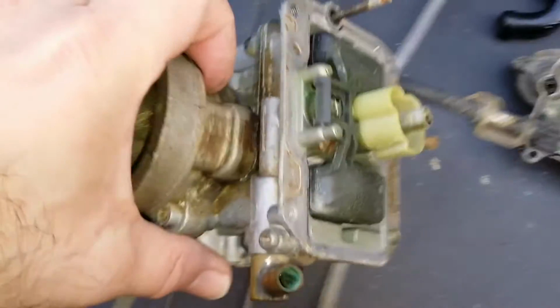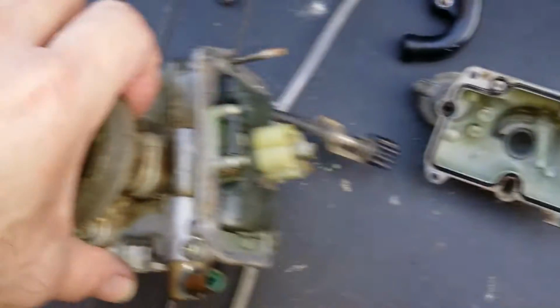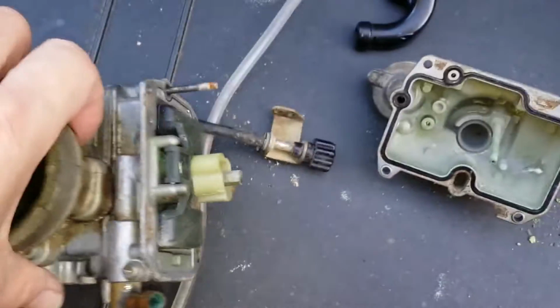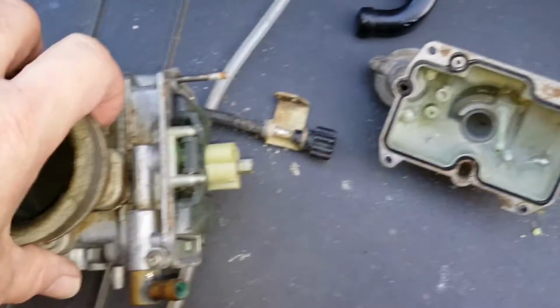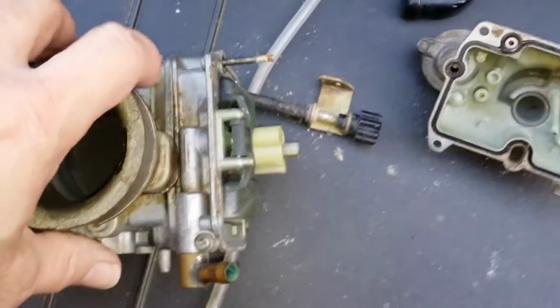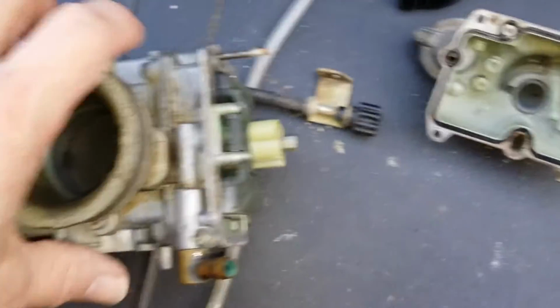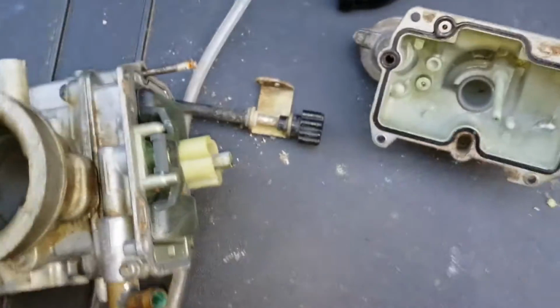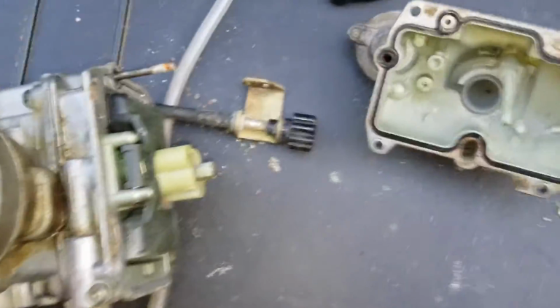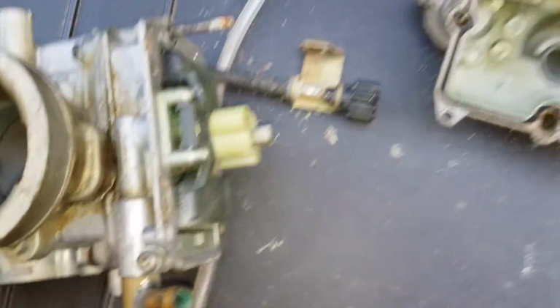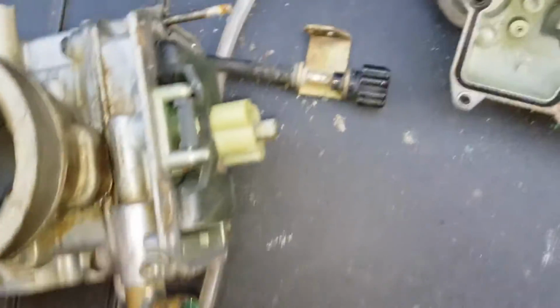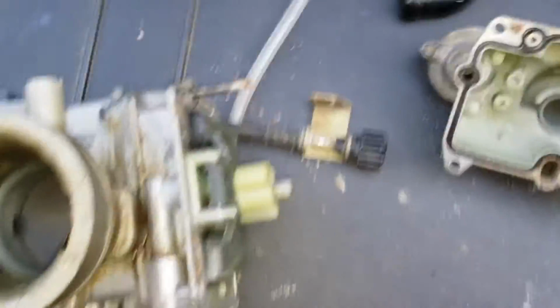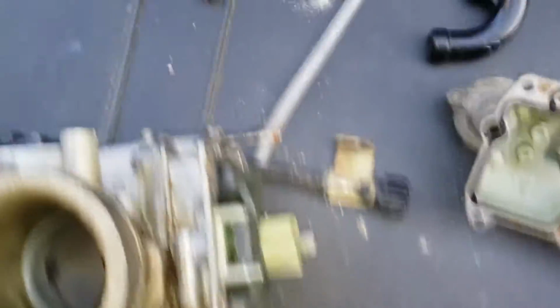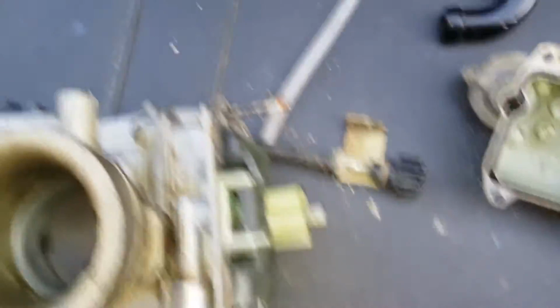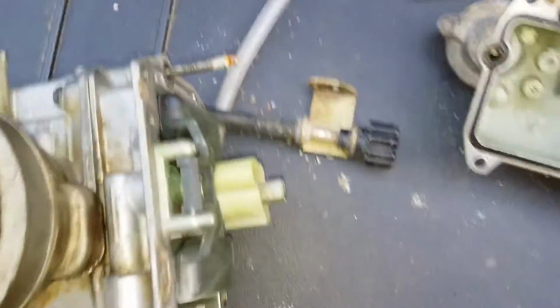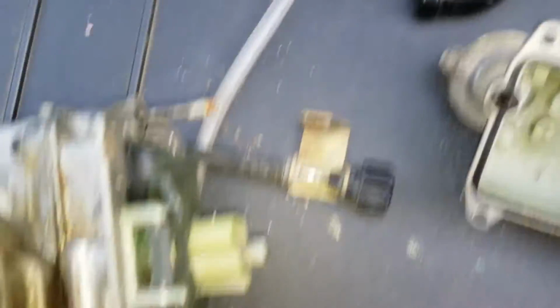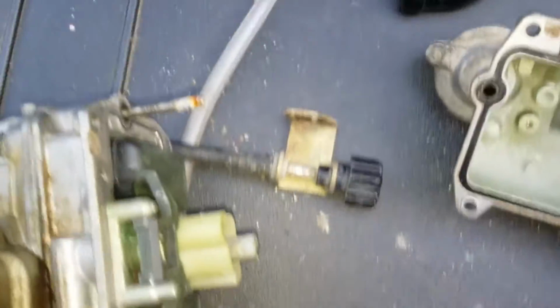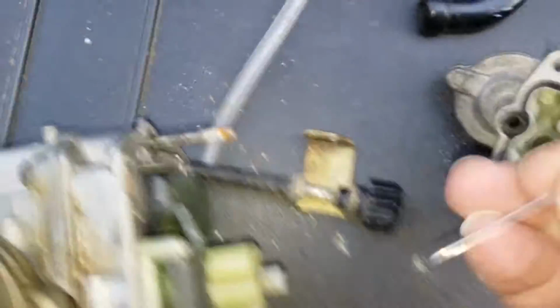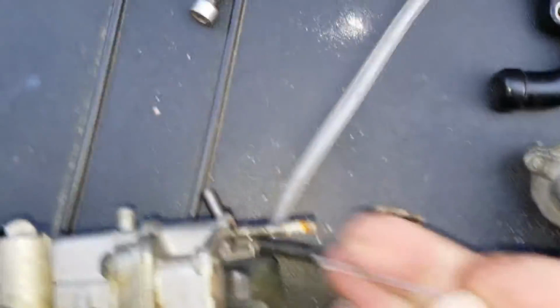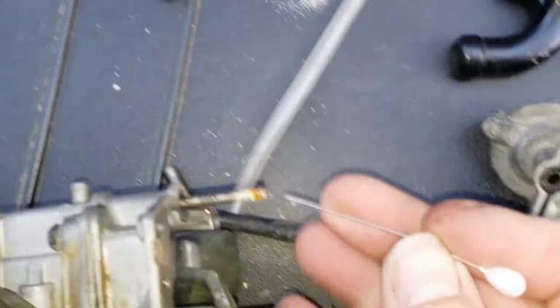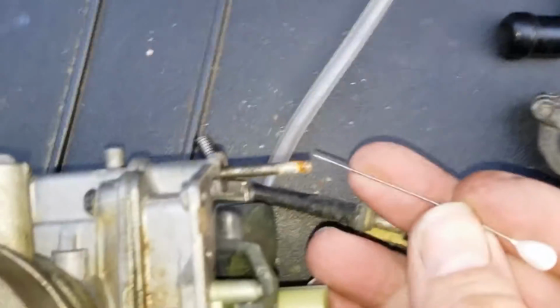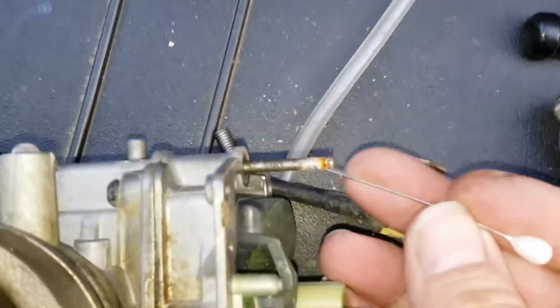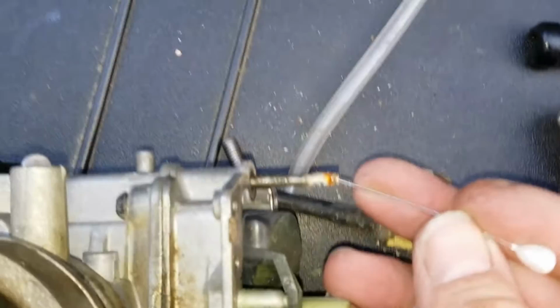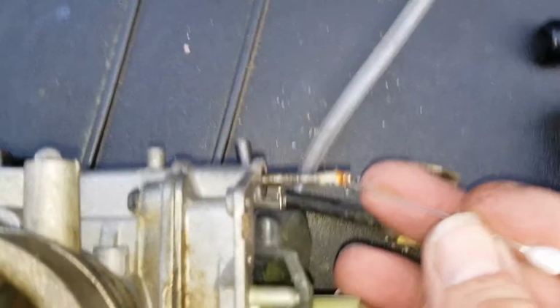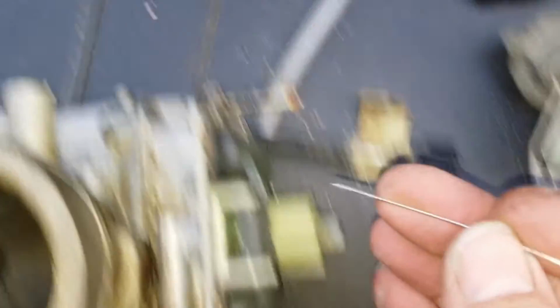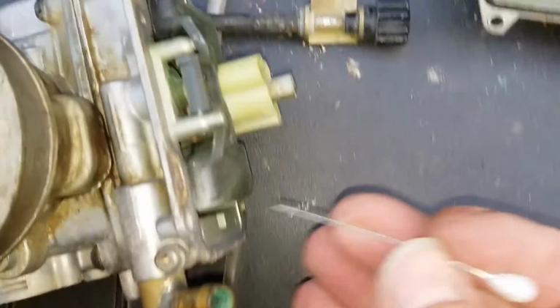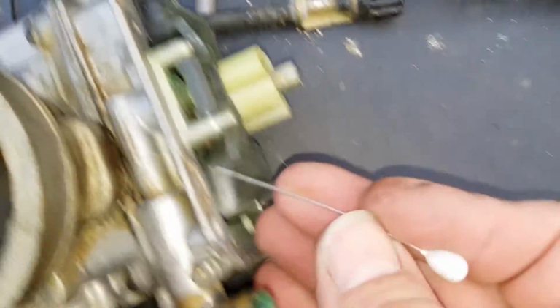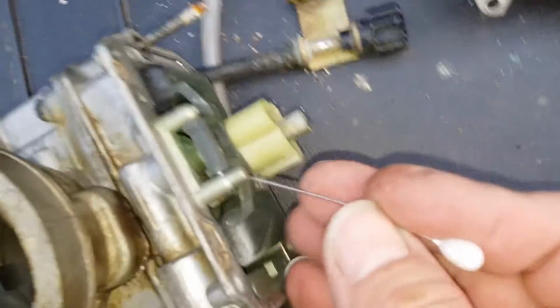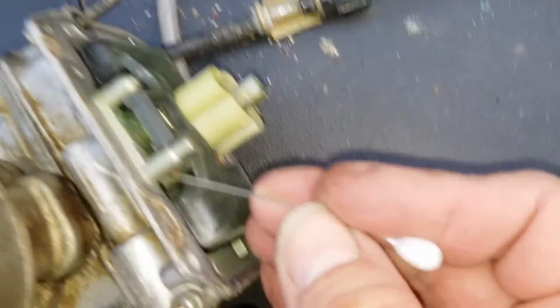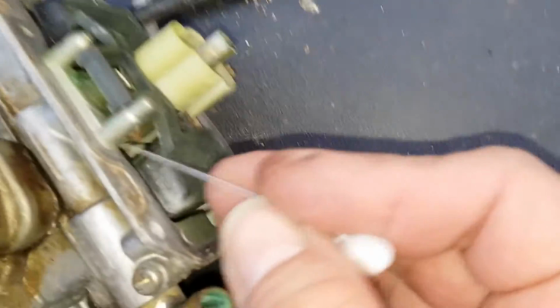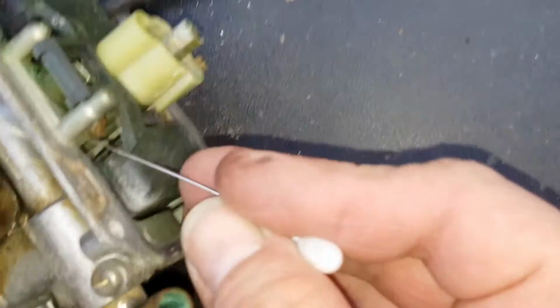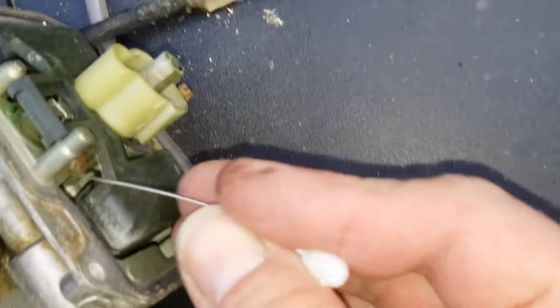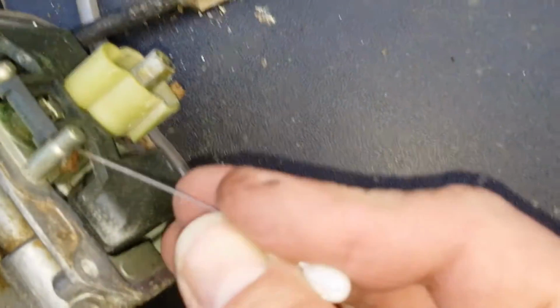But you can see, just to begin with, the extent of the corrosion — you've got it there and there.